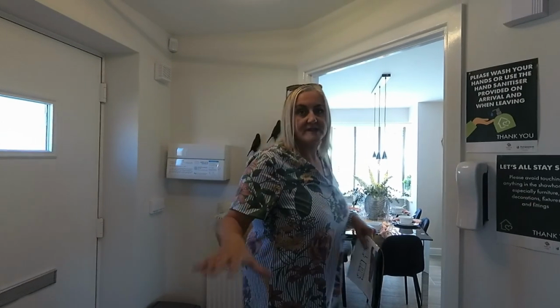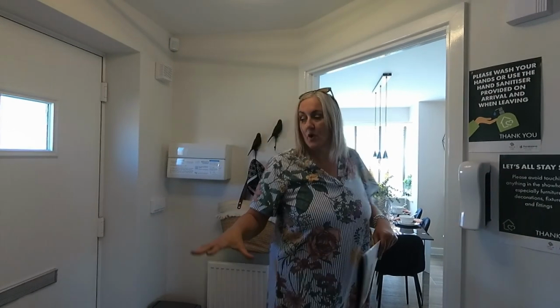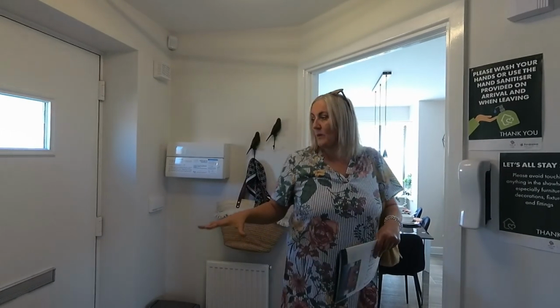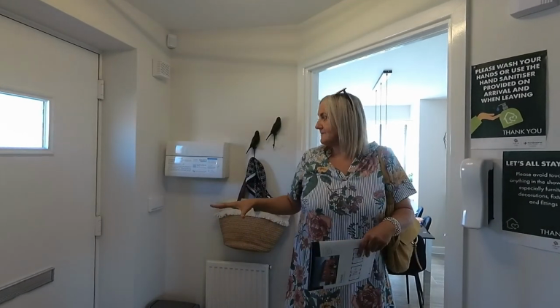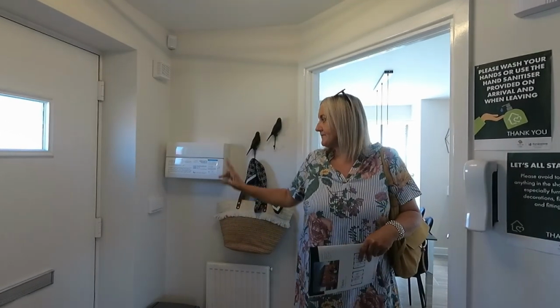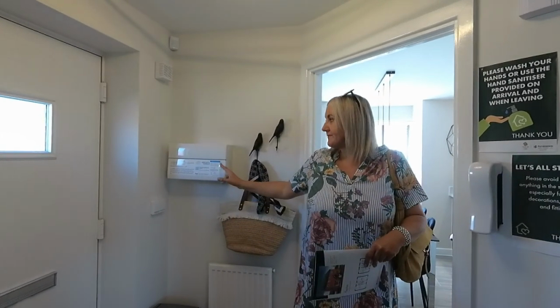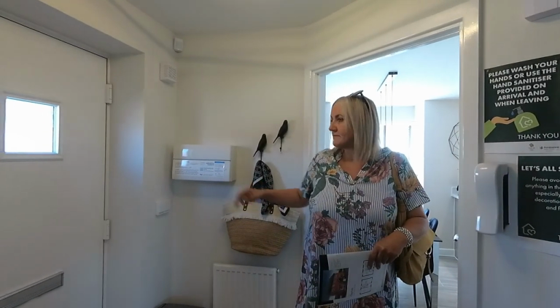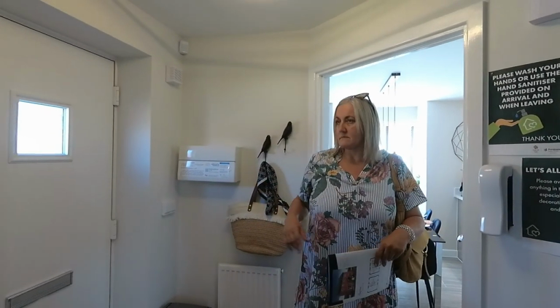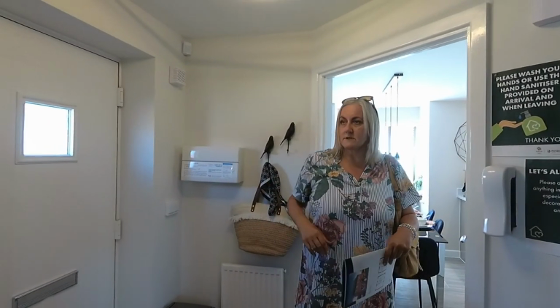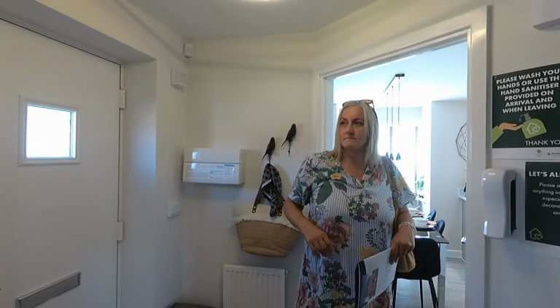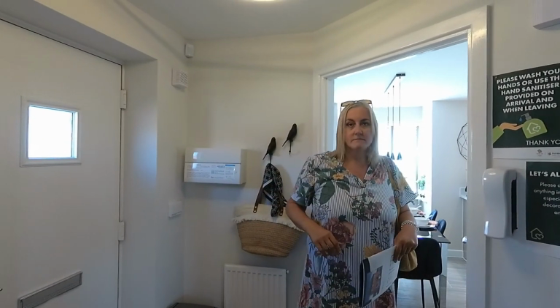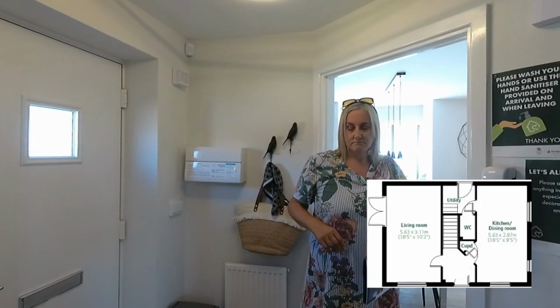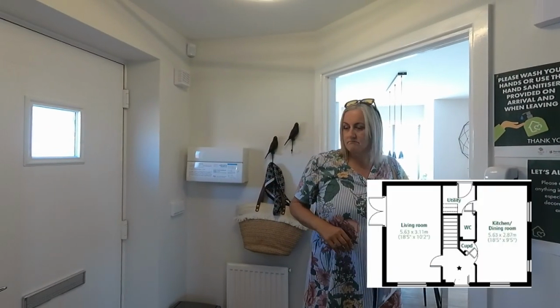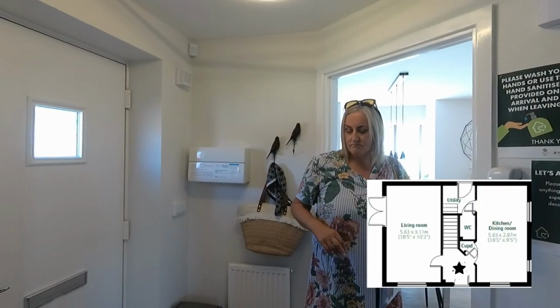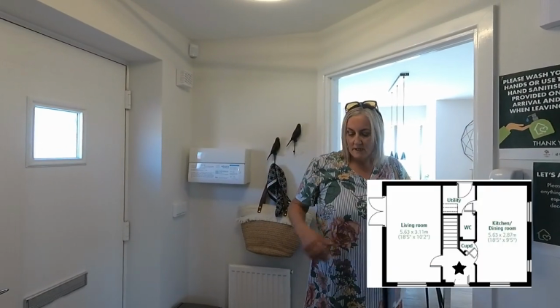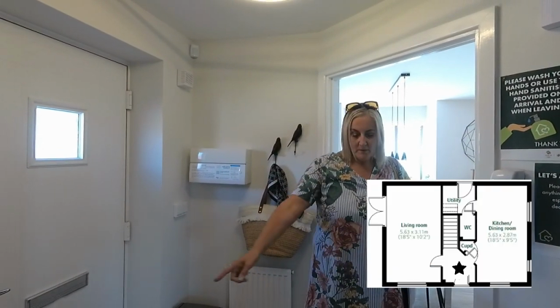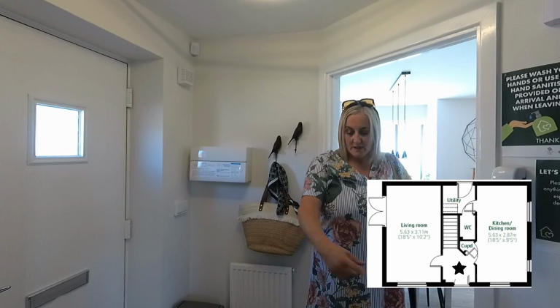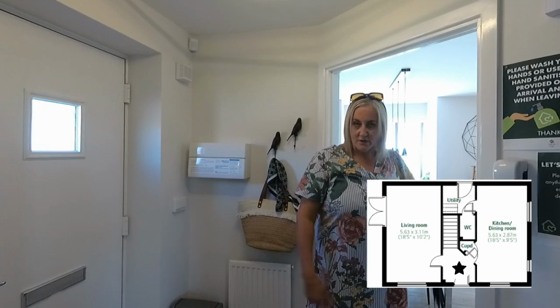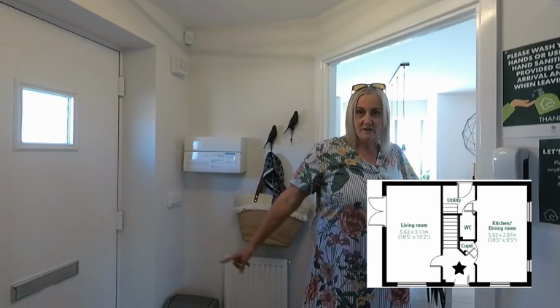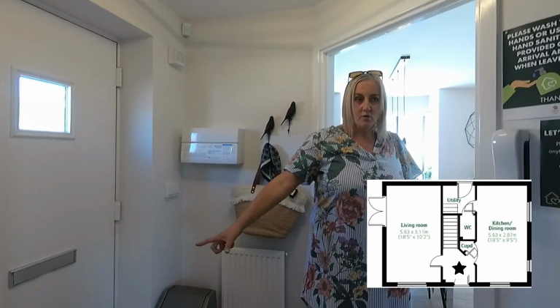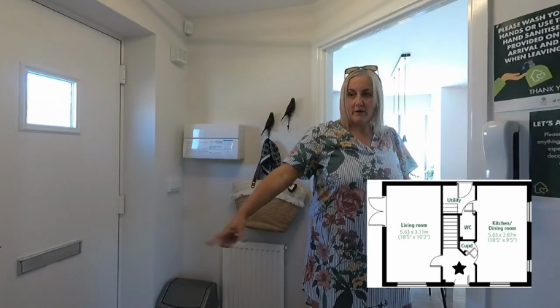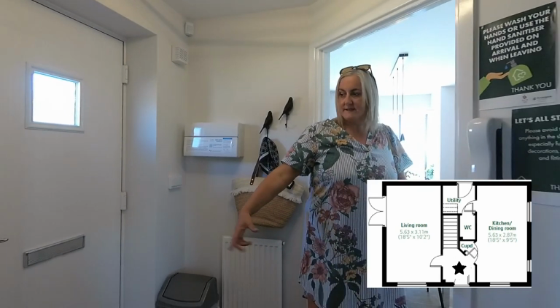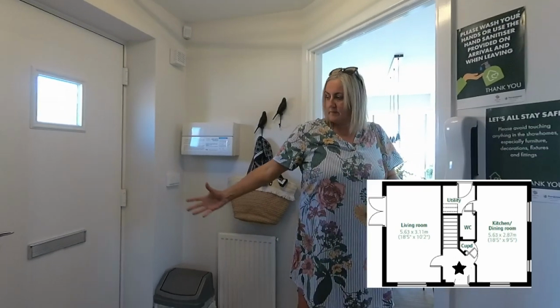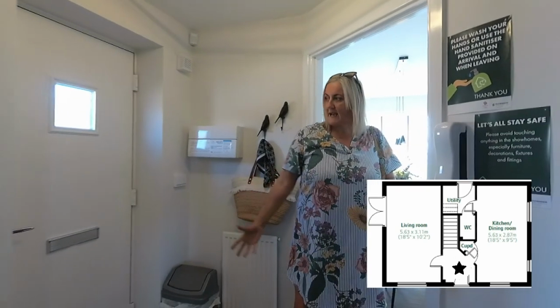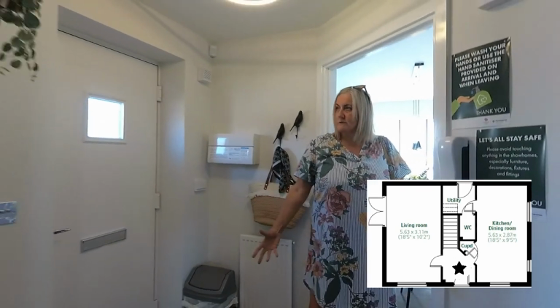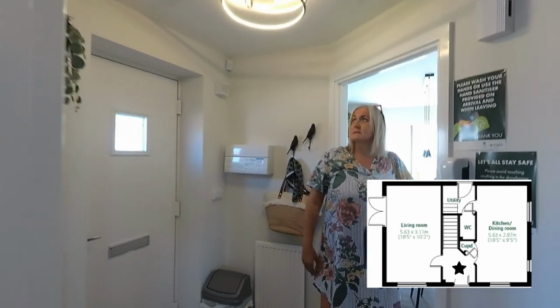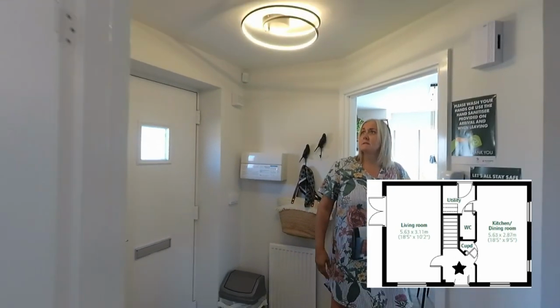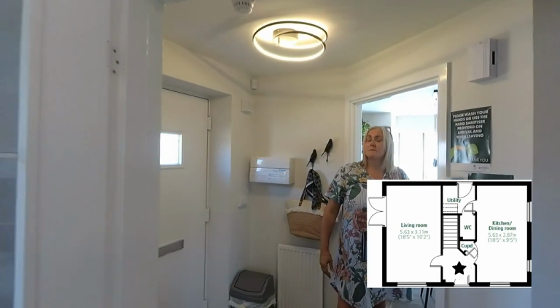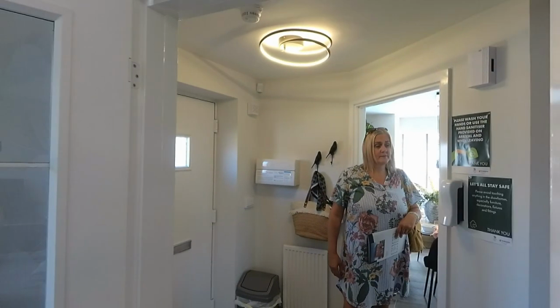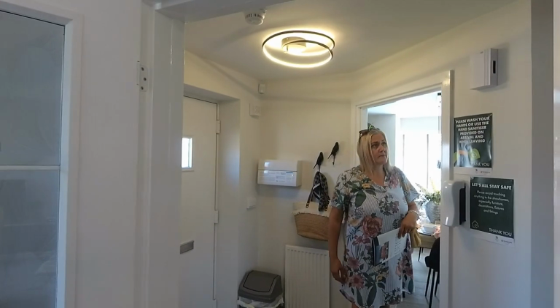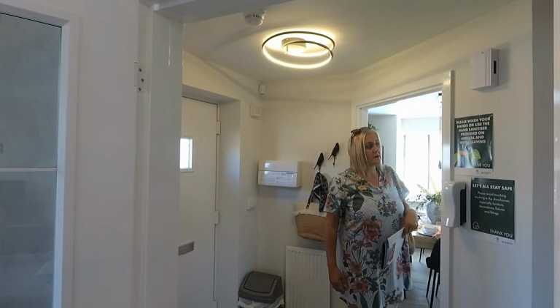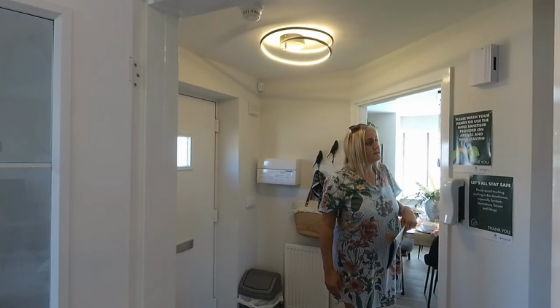This is the hallway. The RCD box is just there. Well you could box that in if you wanted to — put a little cupboard in there or something. It's a good size hallway. Entrance — very nice.